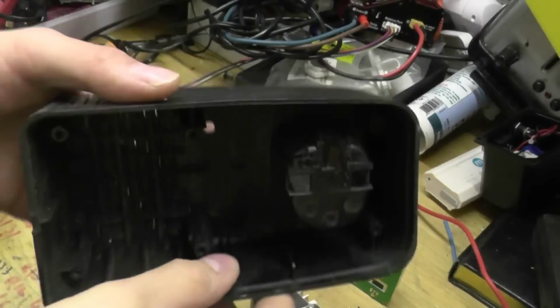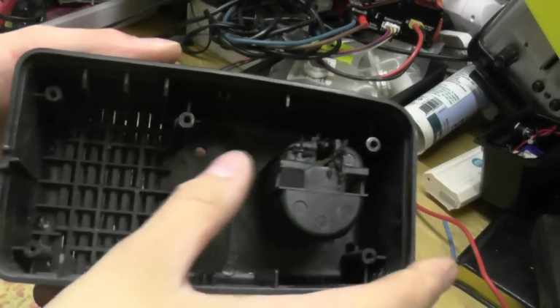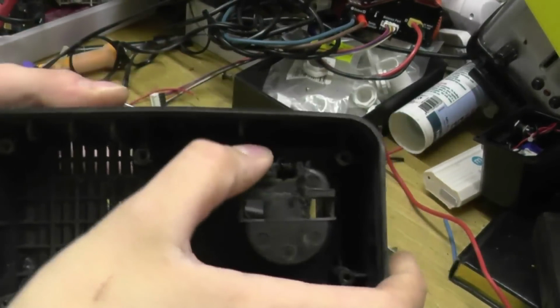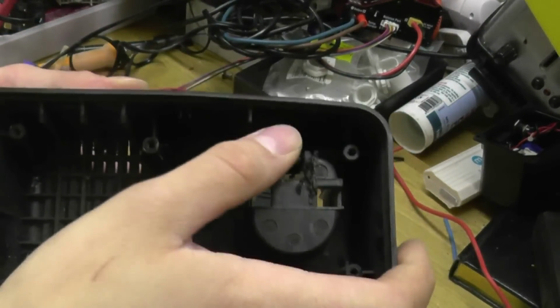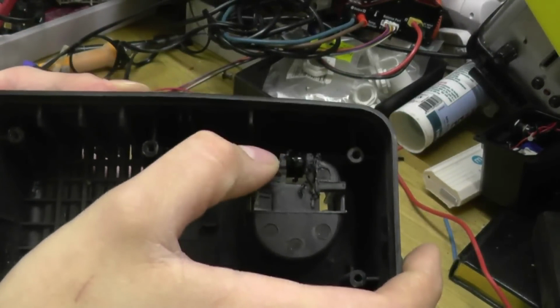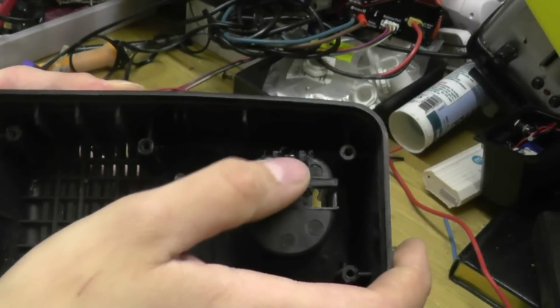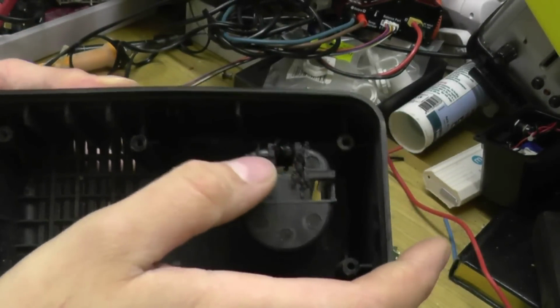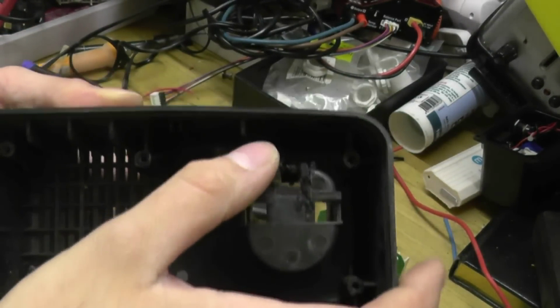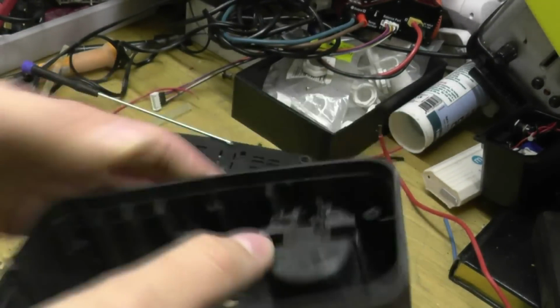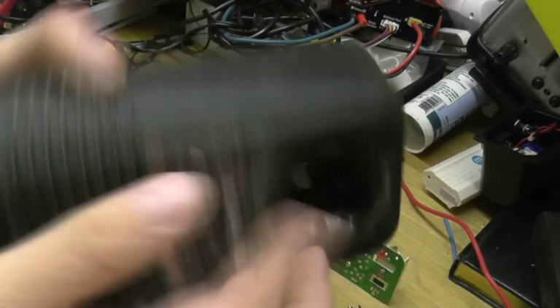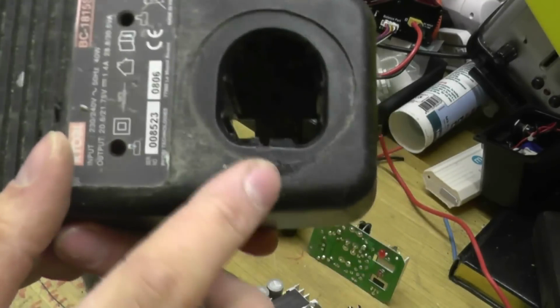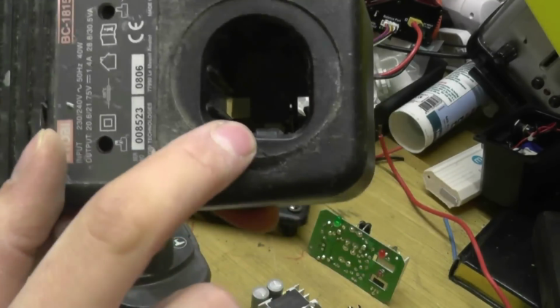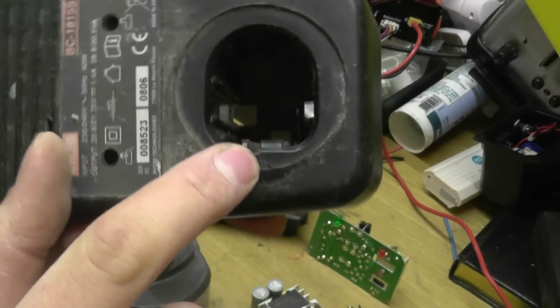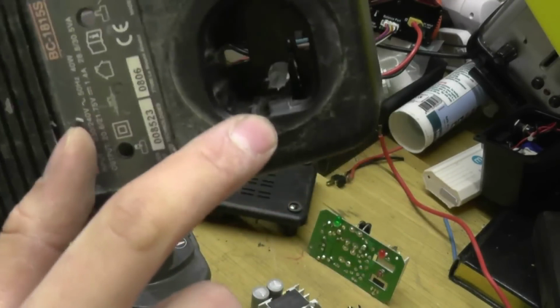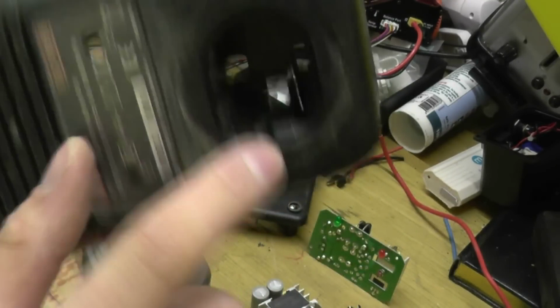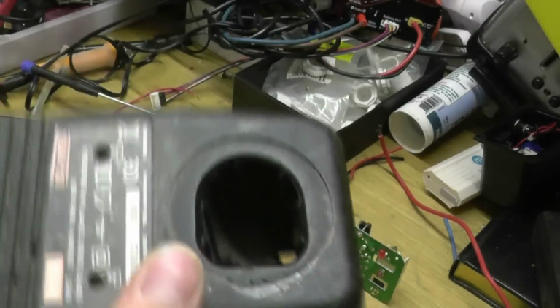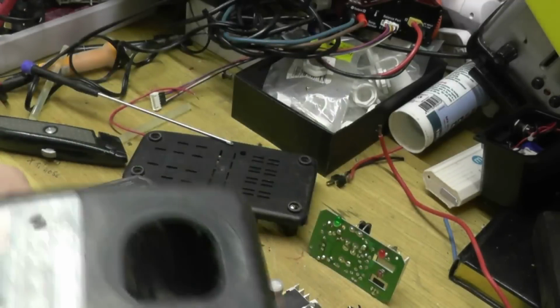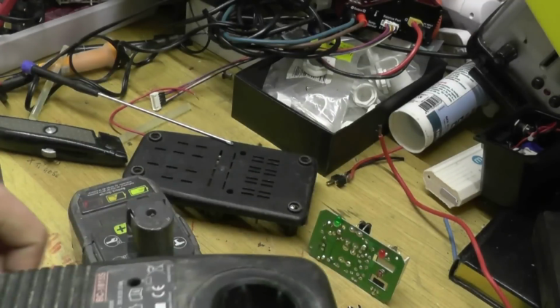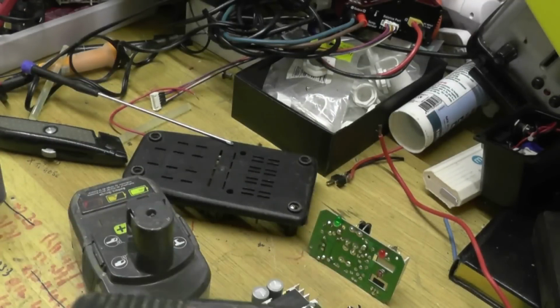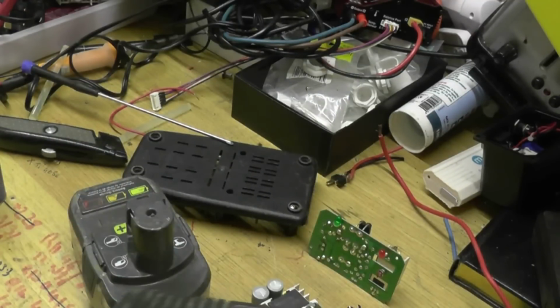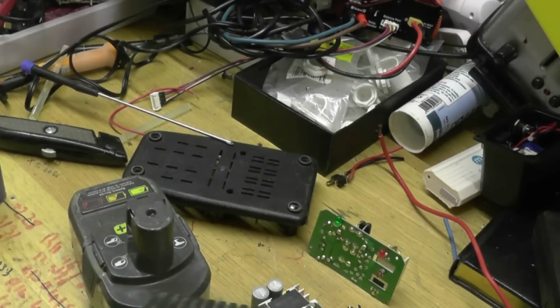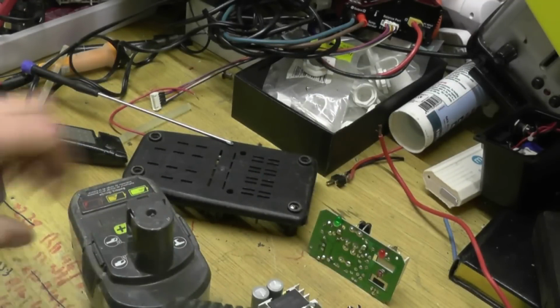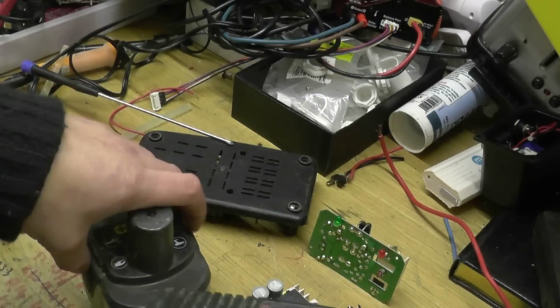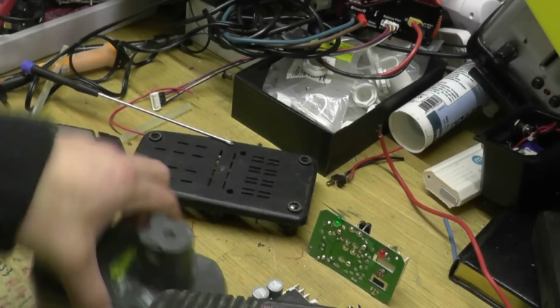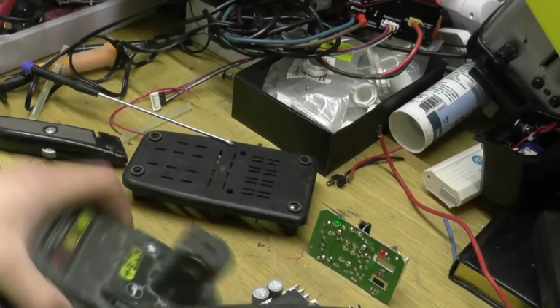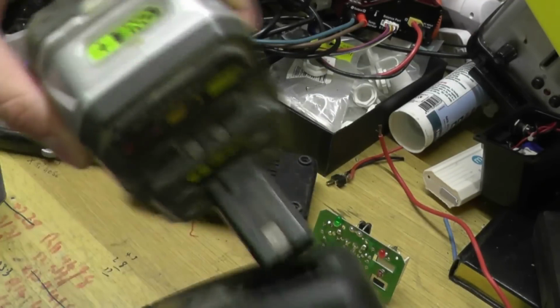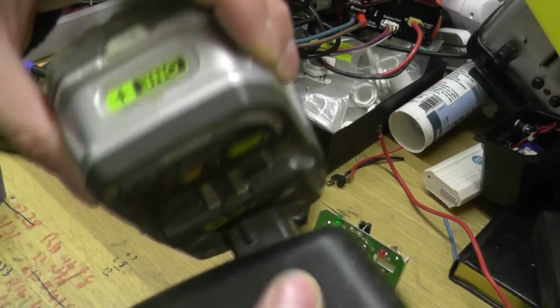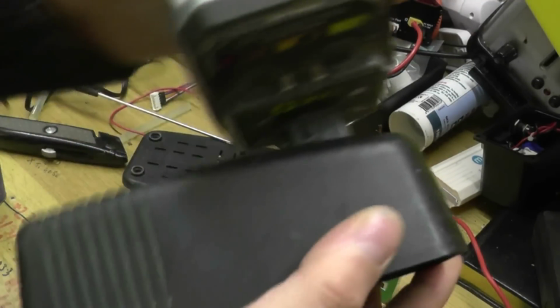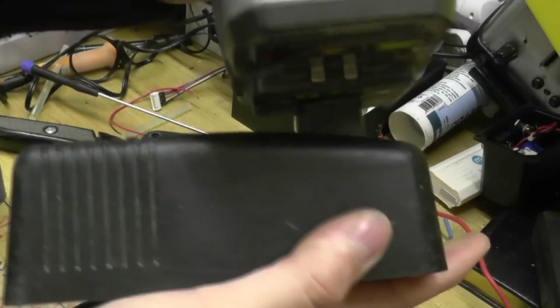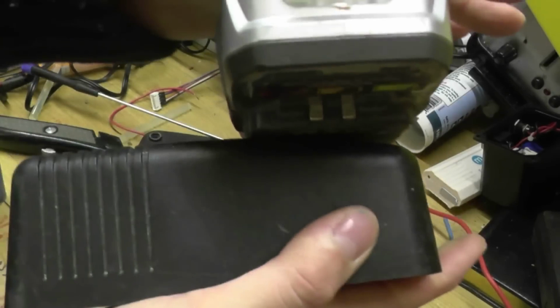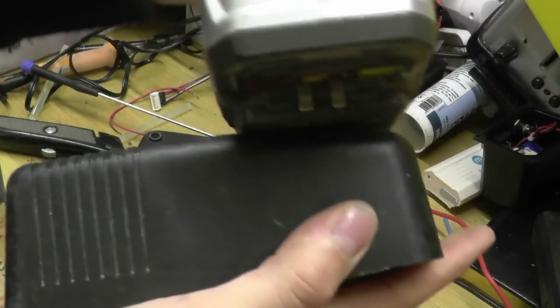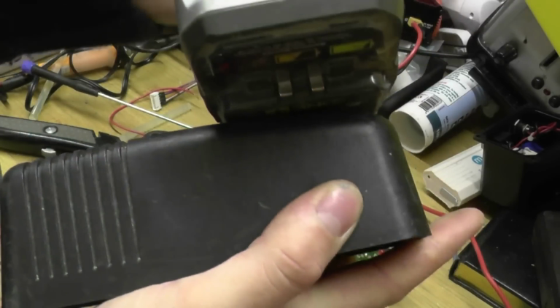All I did was put a couple of slots in. I was going to completely remove one corner, just to get rid of this whole plastic moulding in here, but it turns out I didn't have to do that. I just put a couple of slots in there, and now the battery goes all the way in.